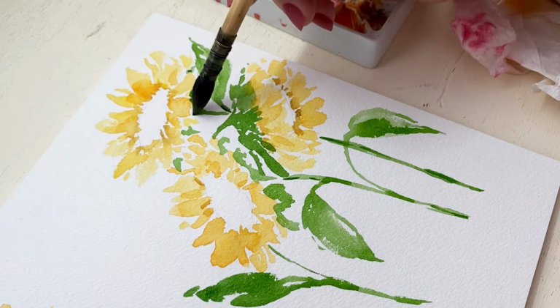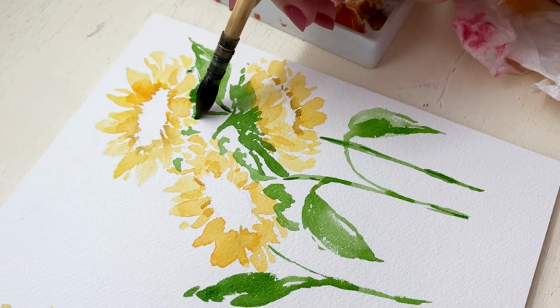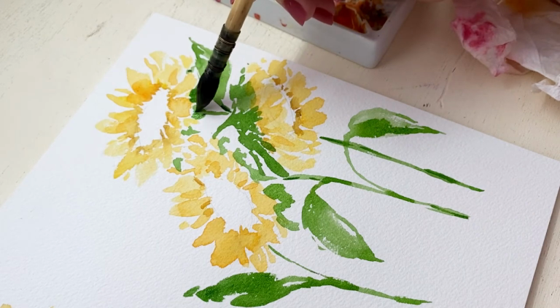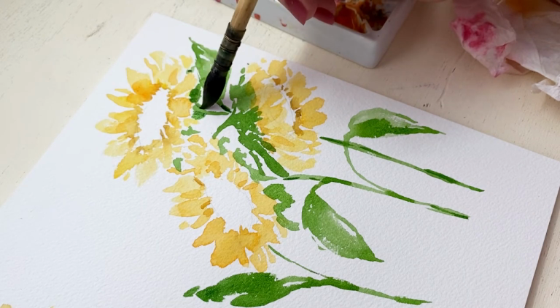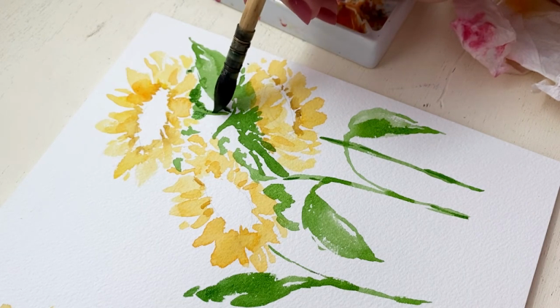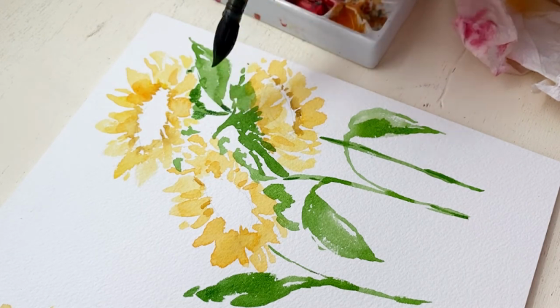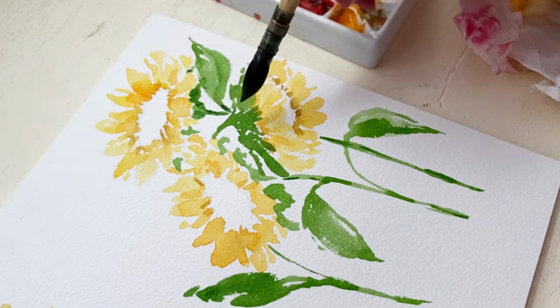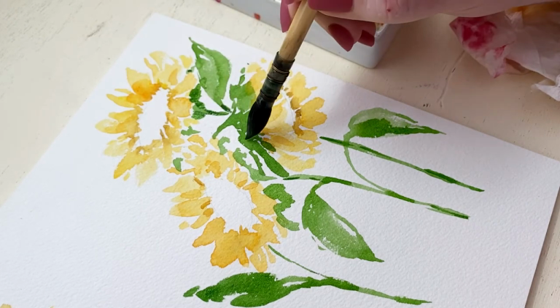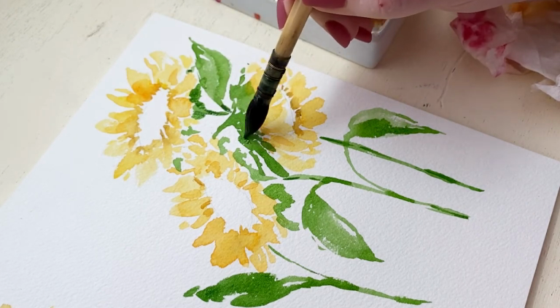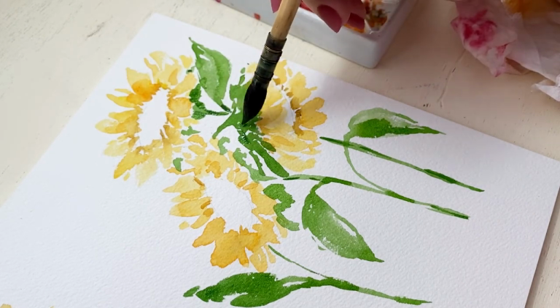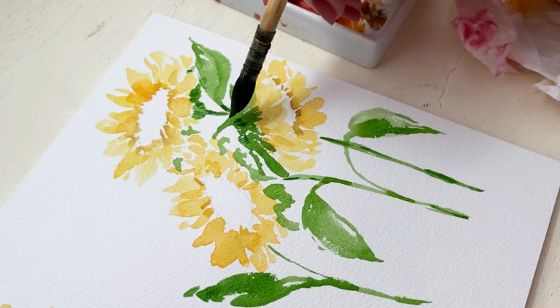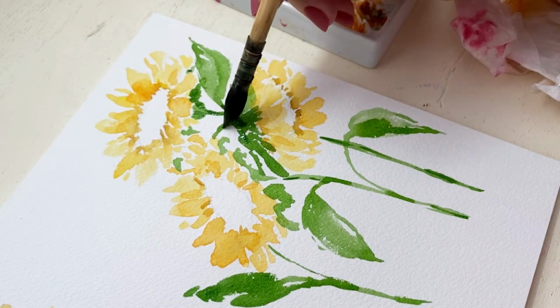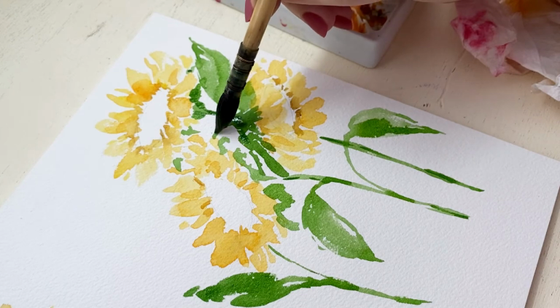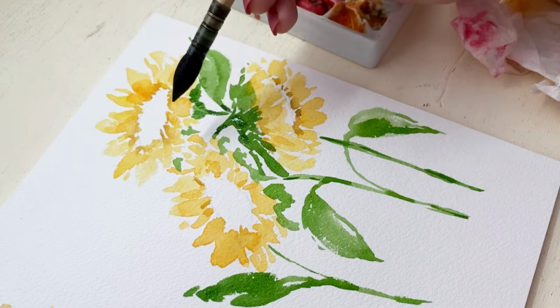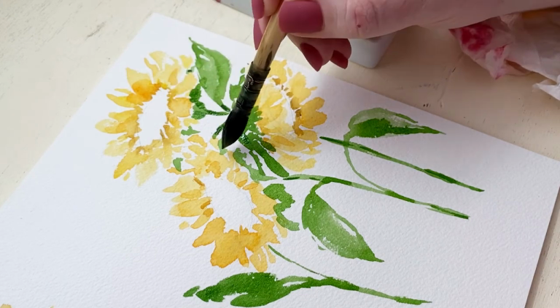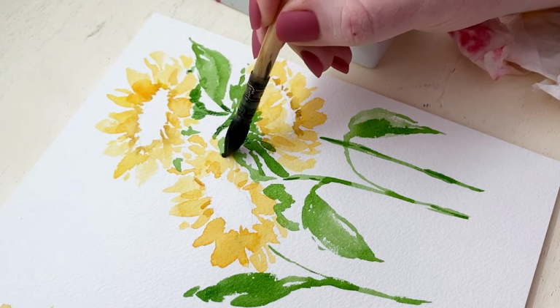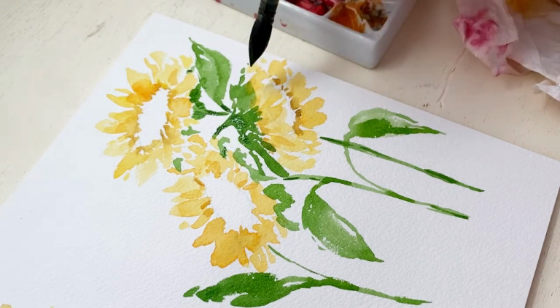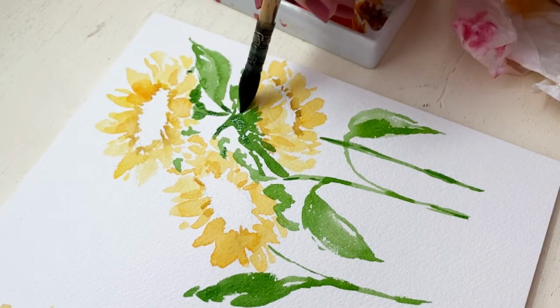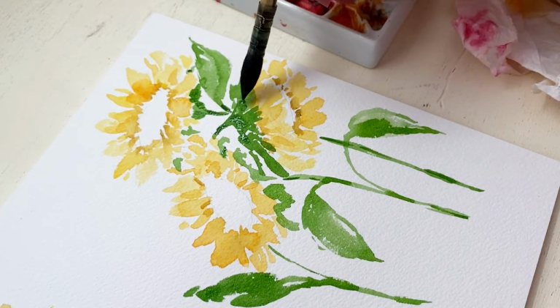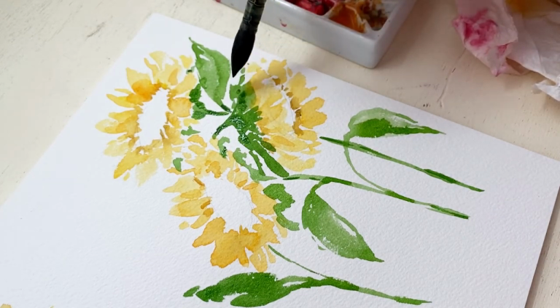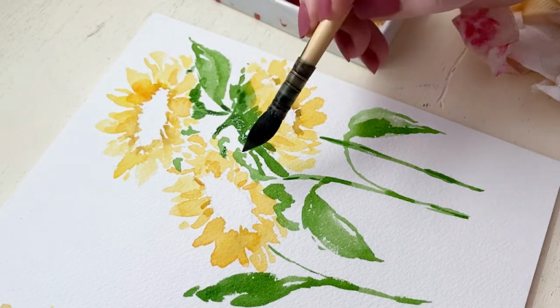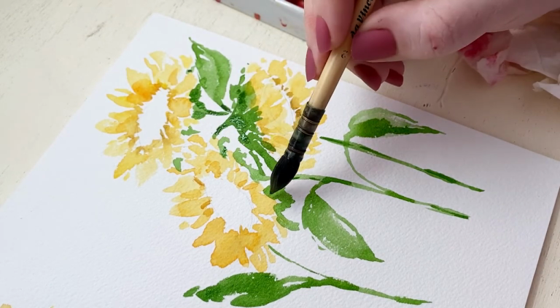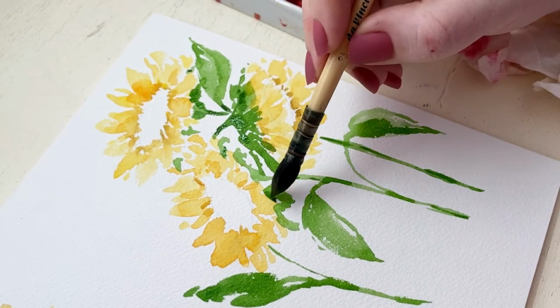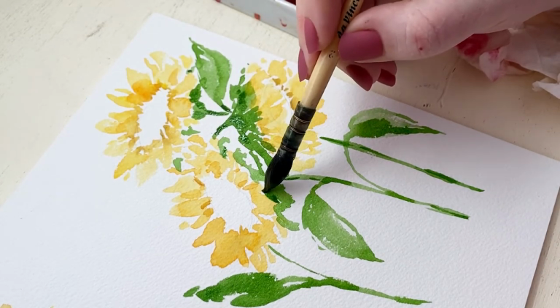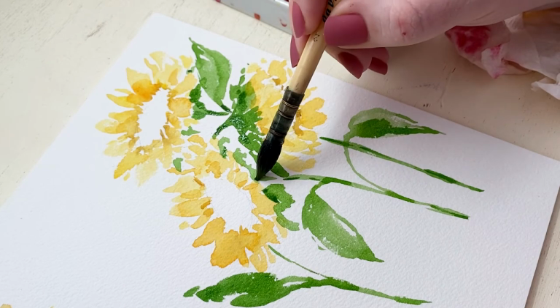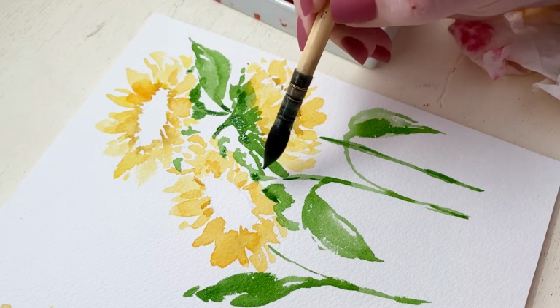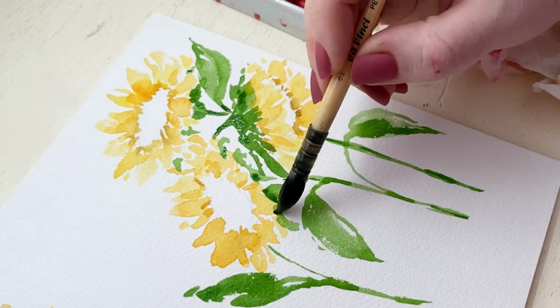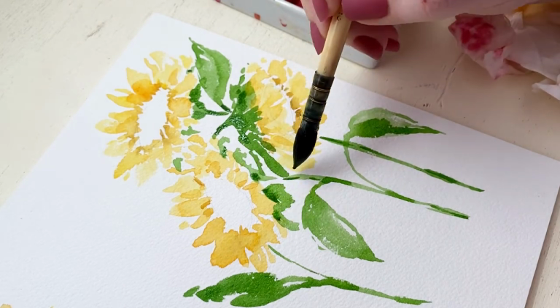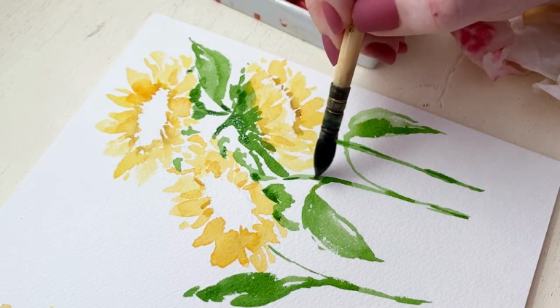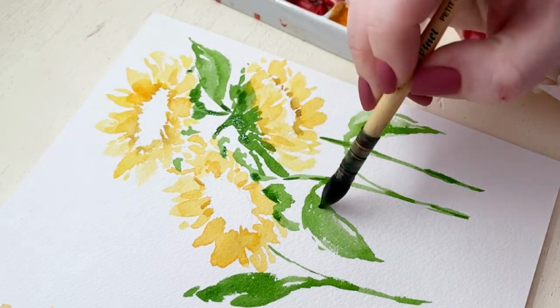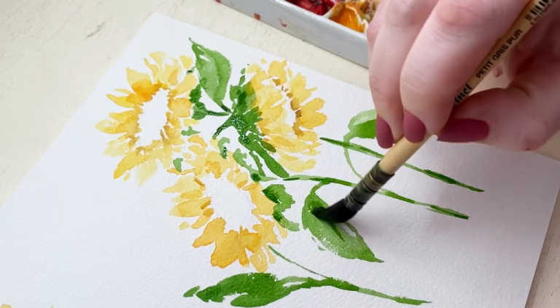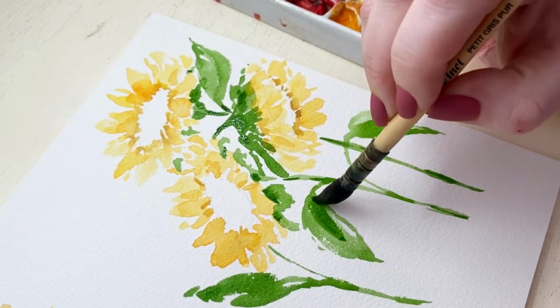A tighter round brush similar to the one I have been using will help you create that same kind of look. And I'm also going through the green and adding some dark green under the sunflower for shadows and along the stems.